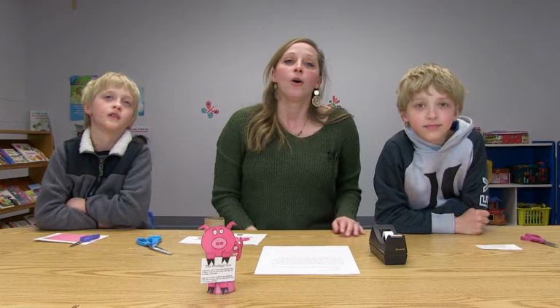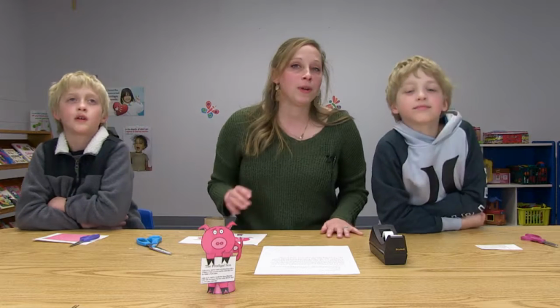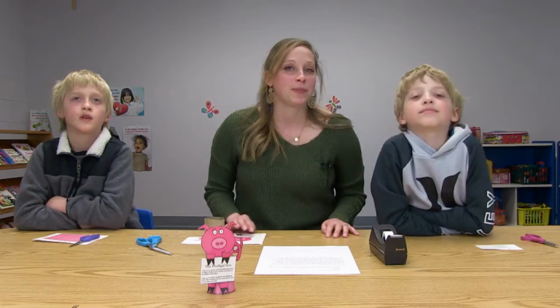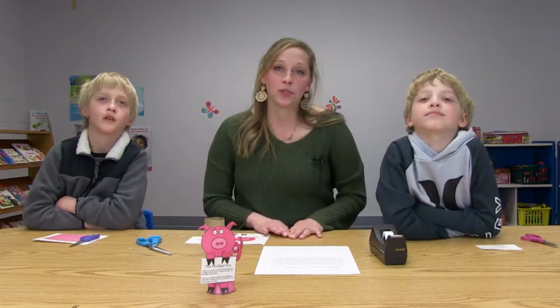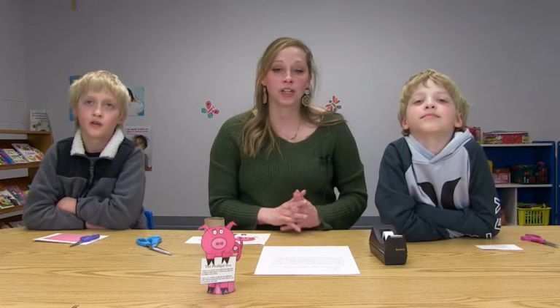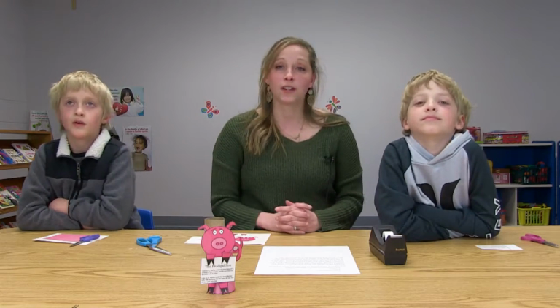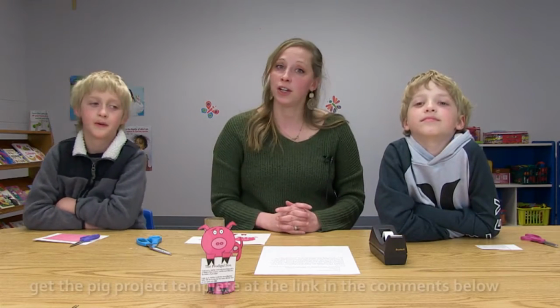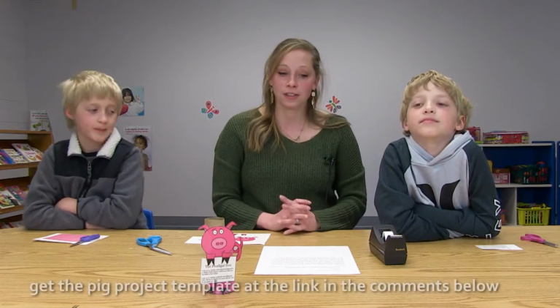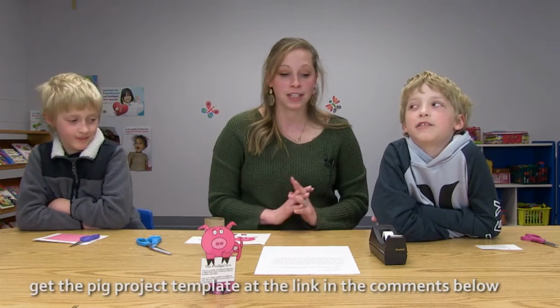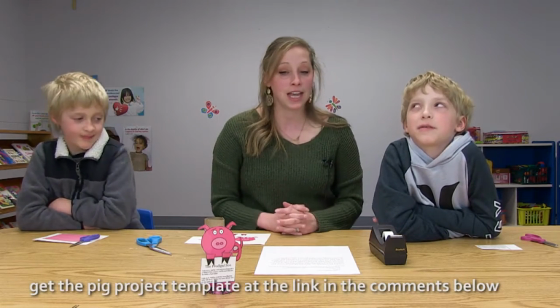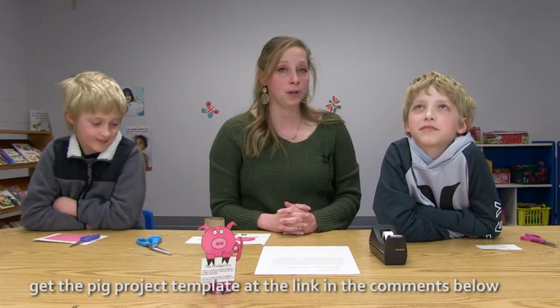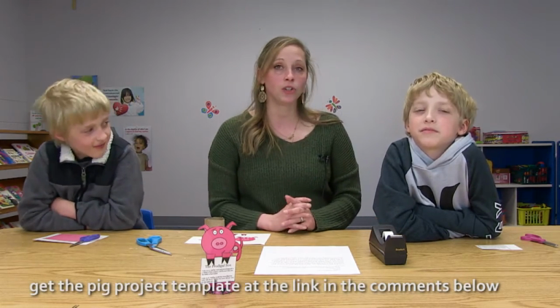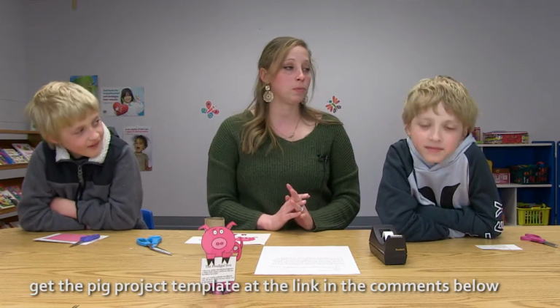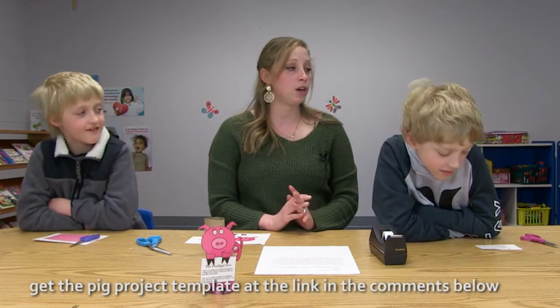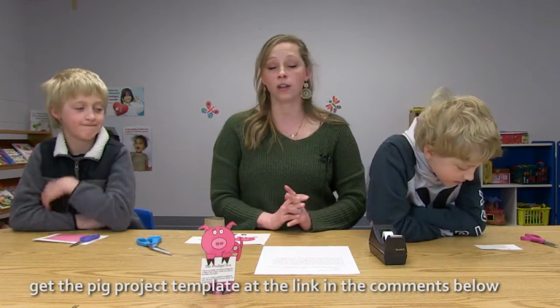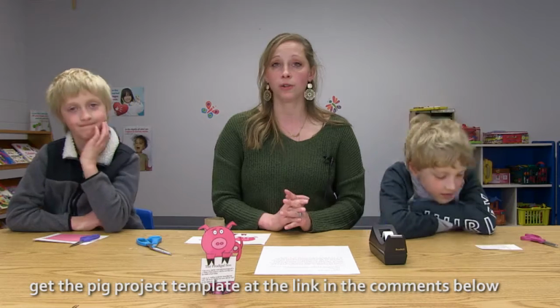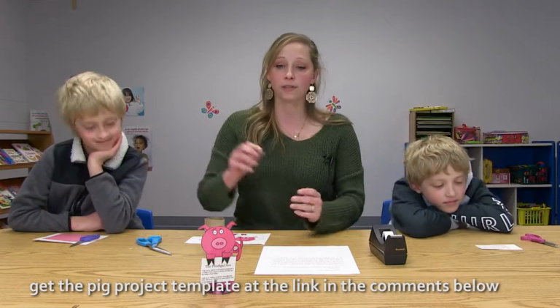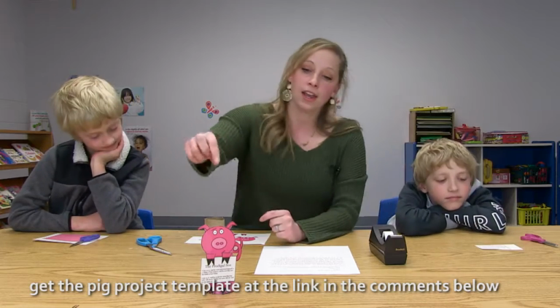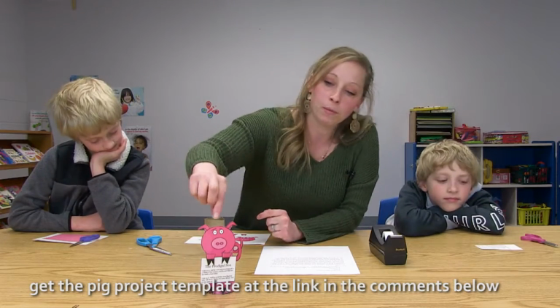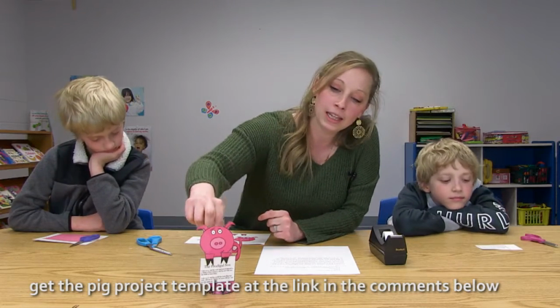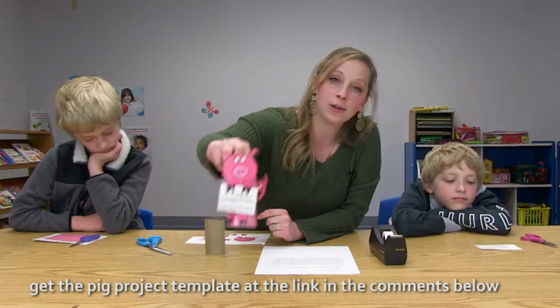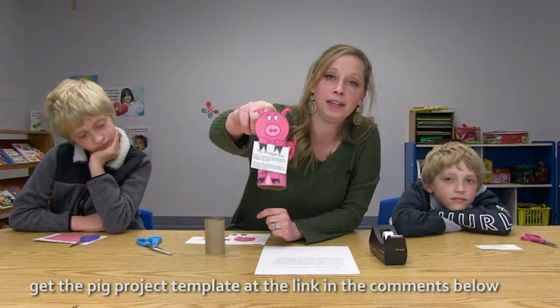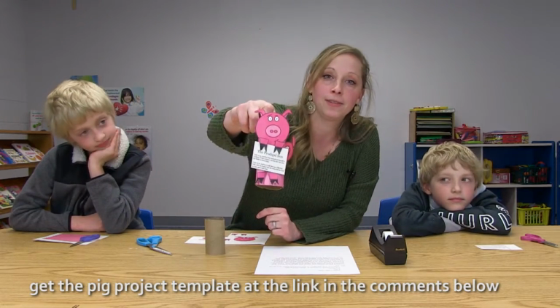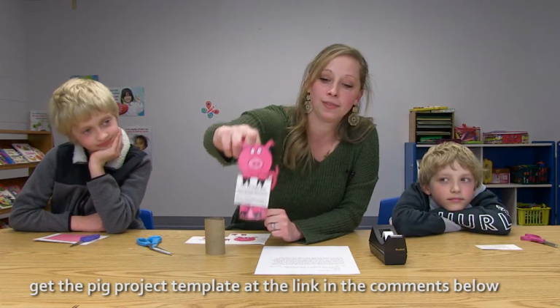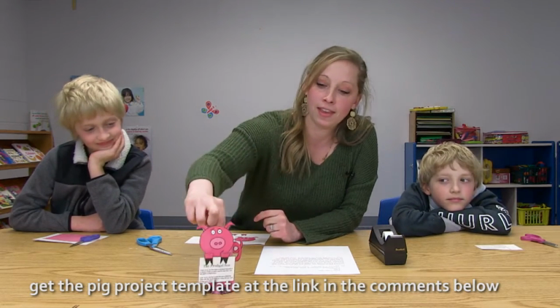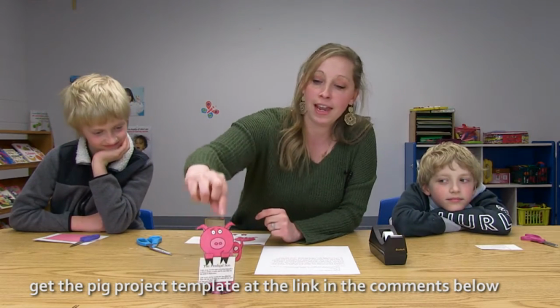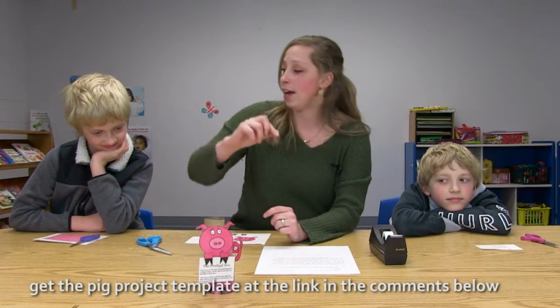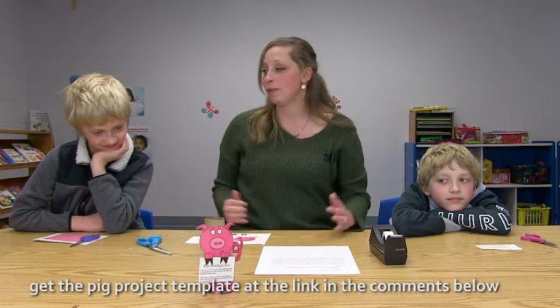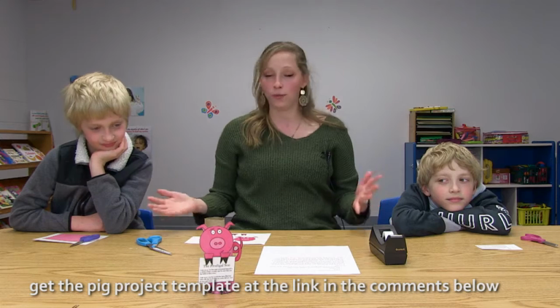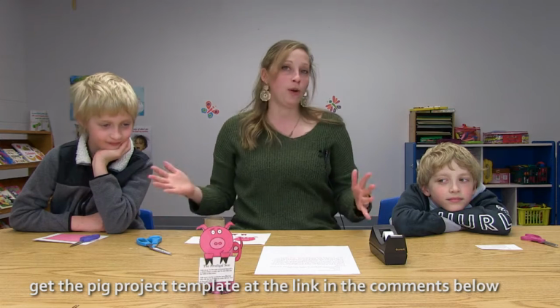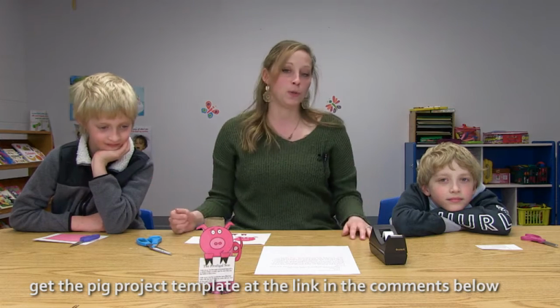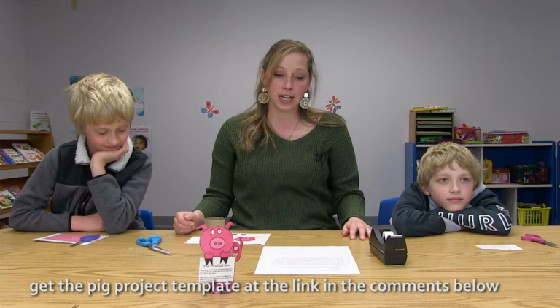Welcome back. Thanks for joining us for our Sunday craft. Today we are doing a prodigal son craft and we're making this little pig, and I have my two favorite helpers with me today.